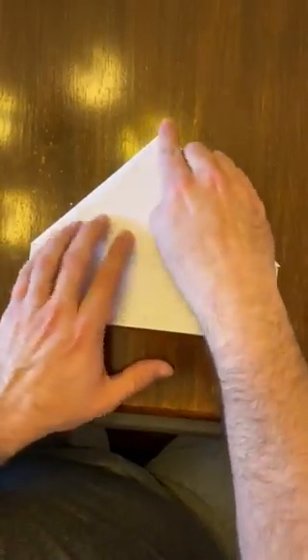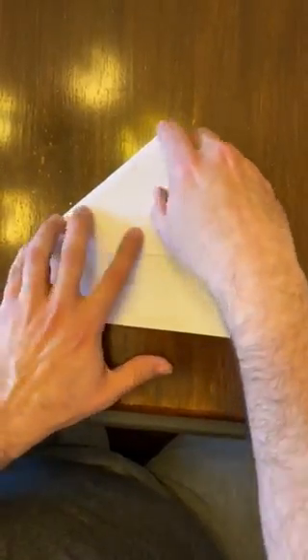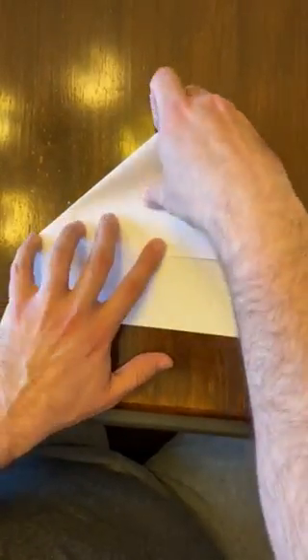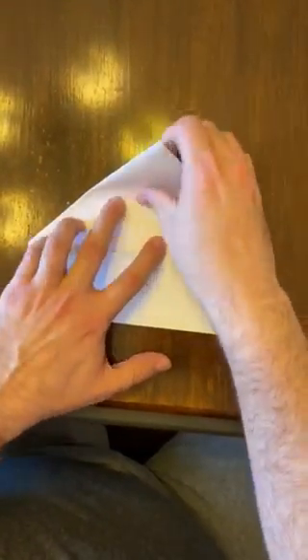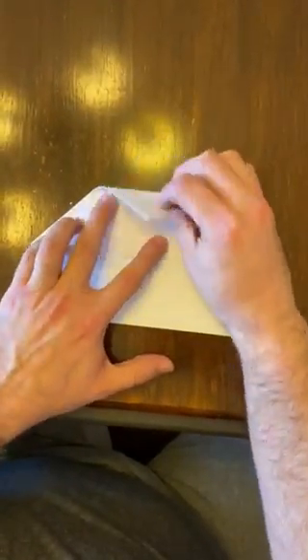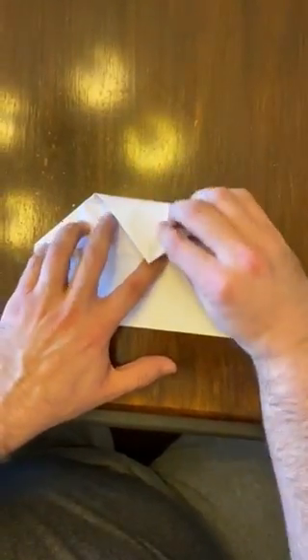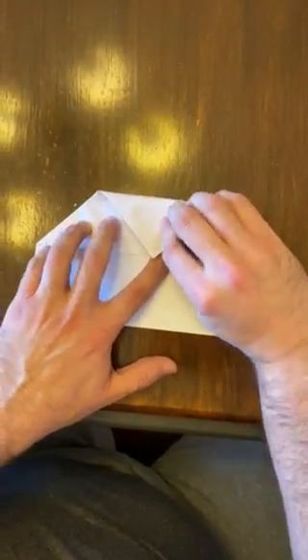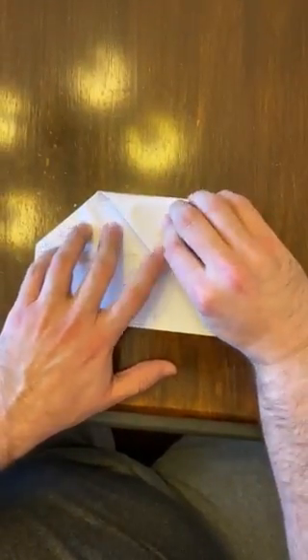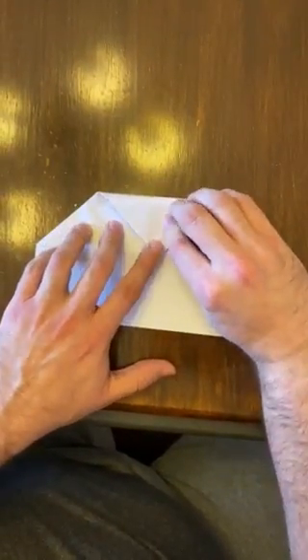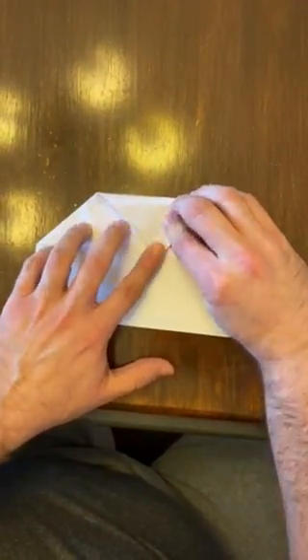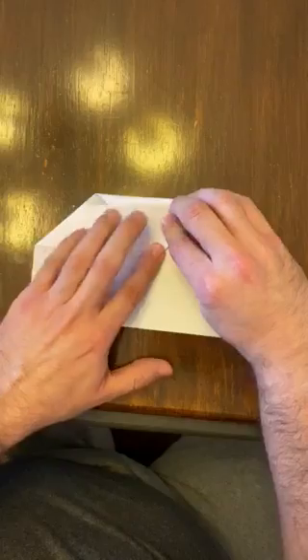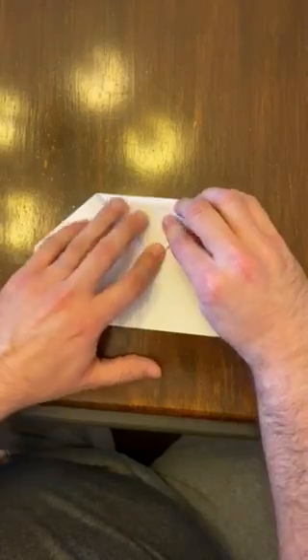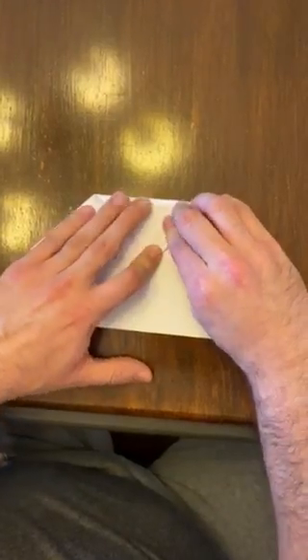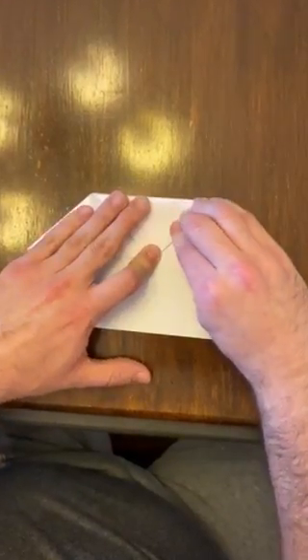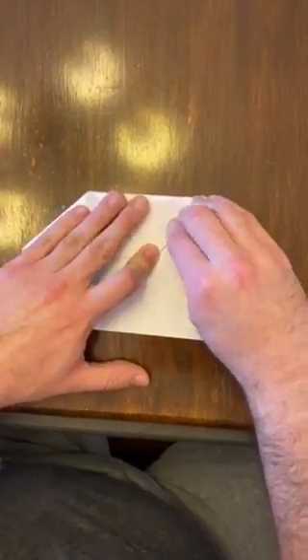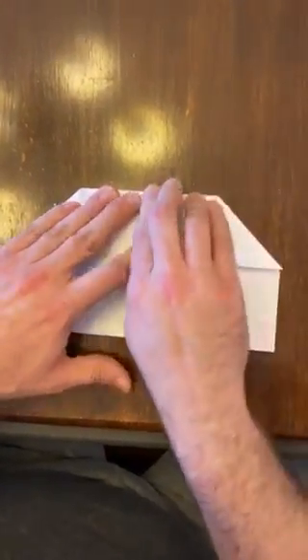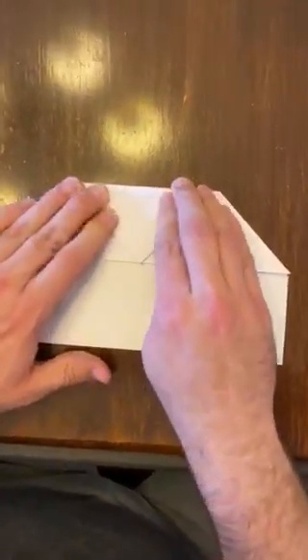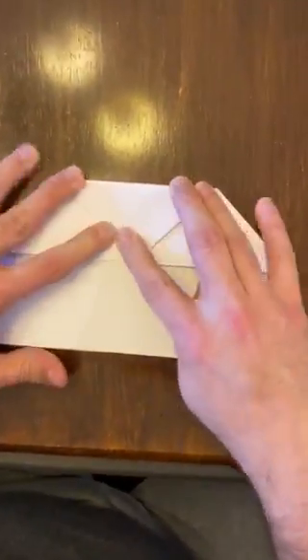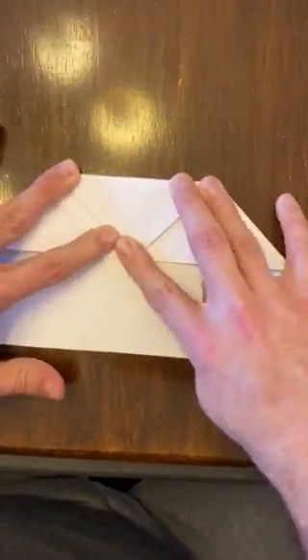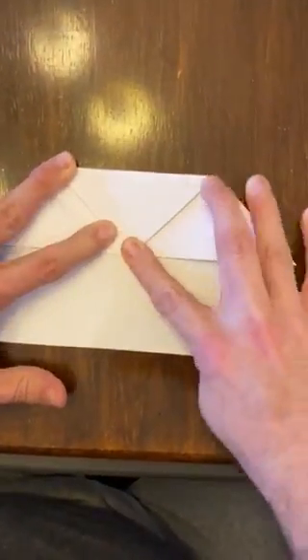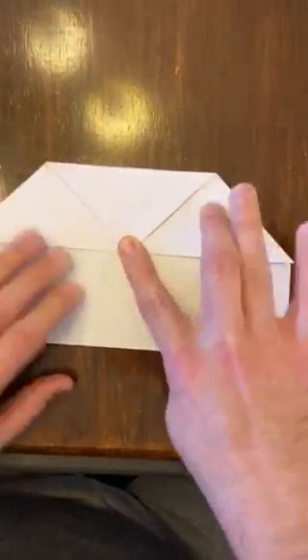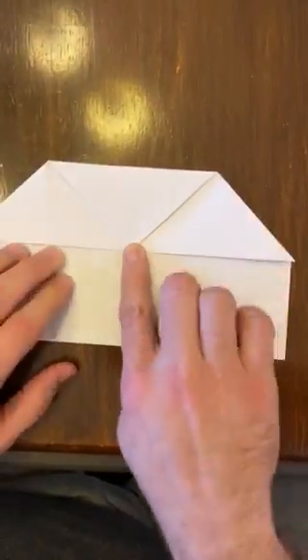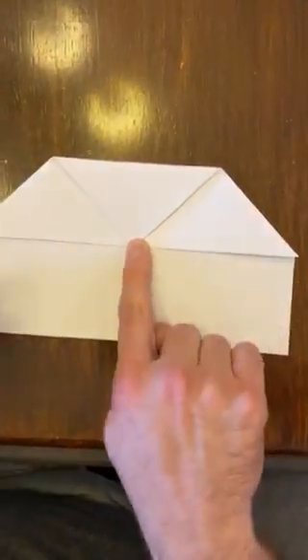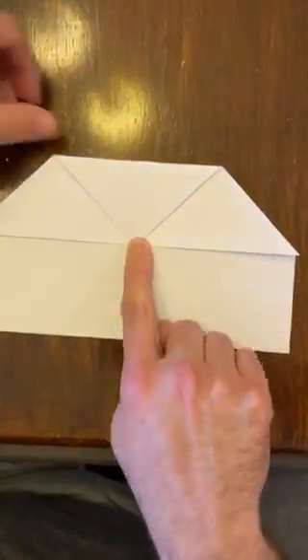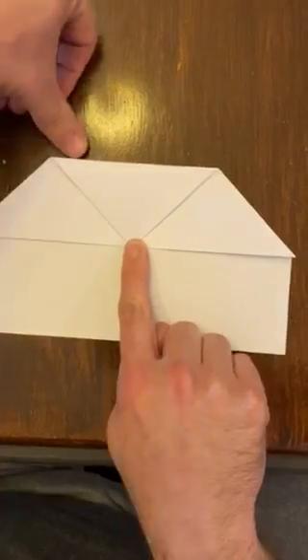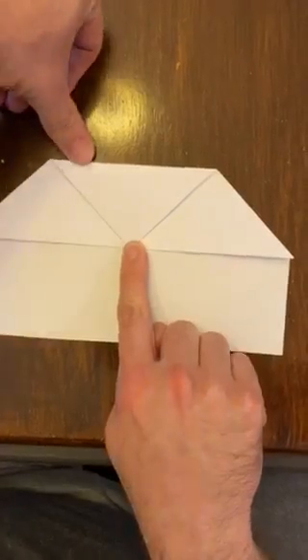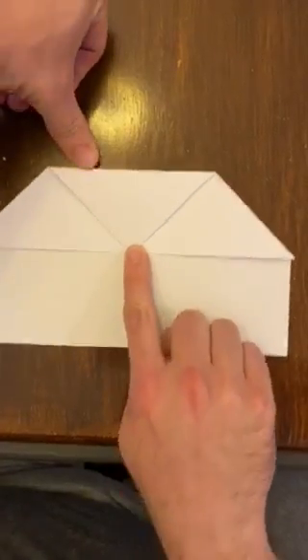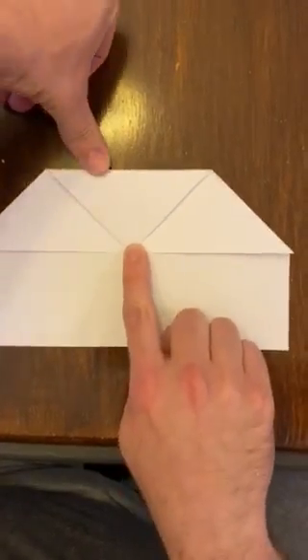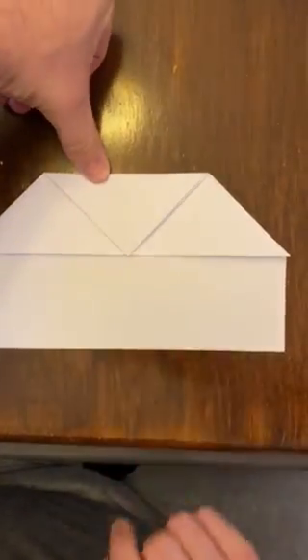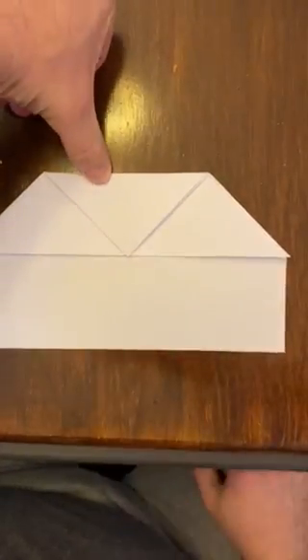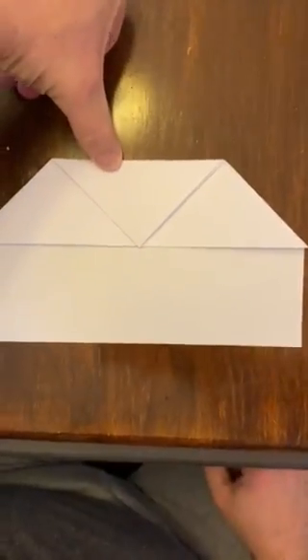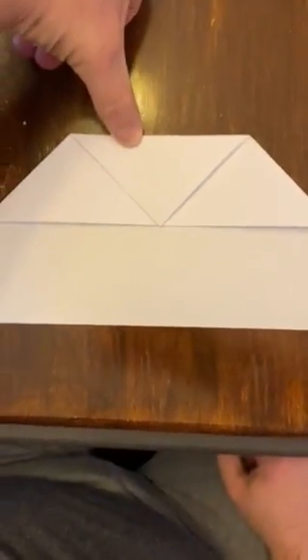Step three is you bring that roof down to here and fold it flat like this. Get a picture so everybody can see it. I got it.